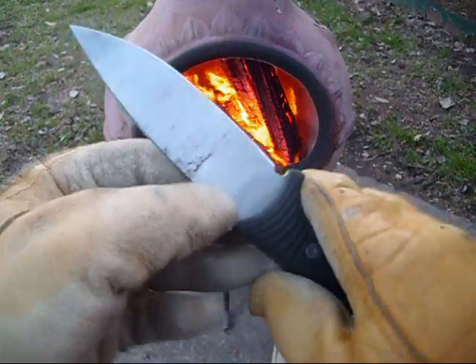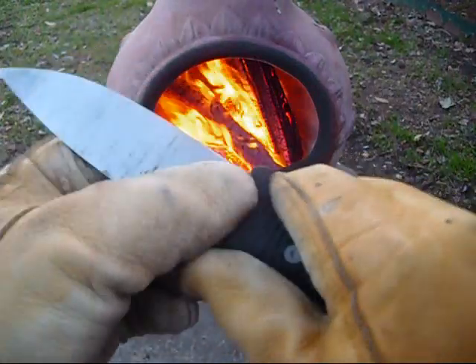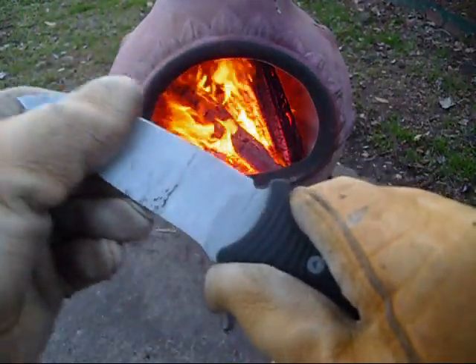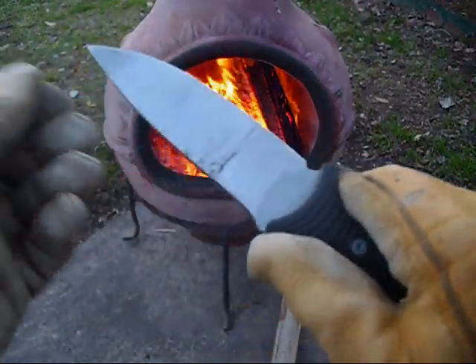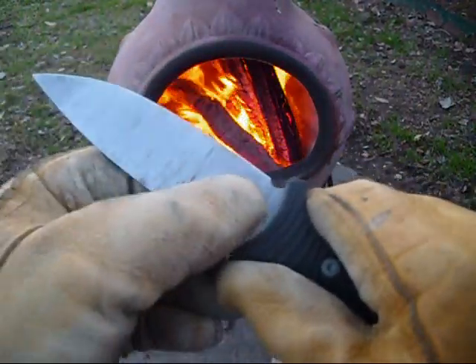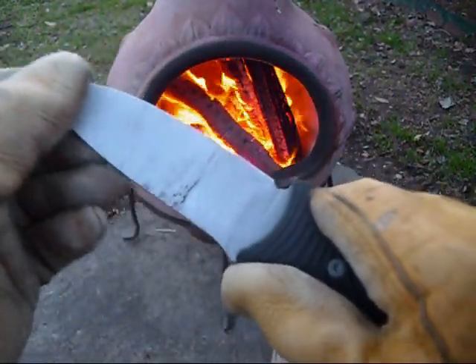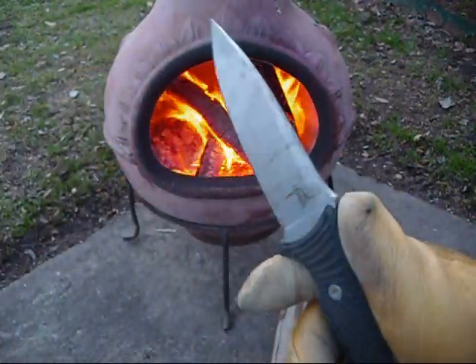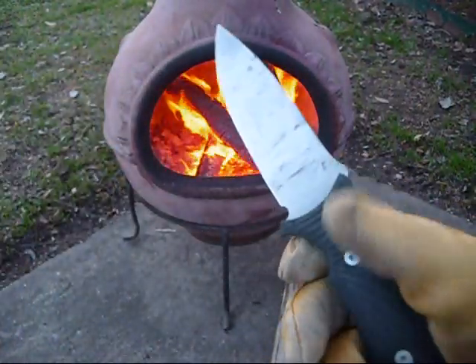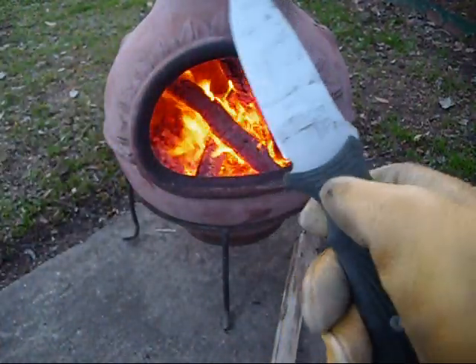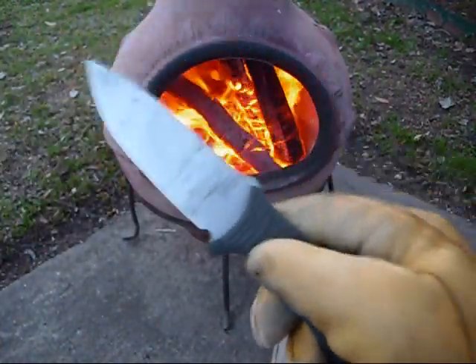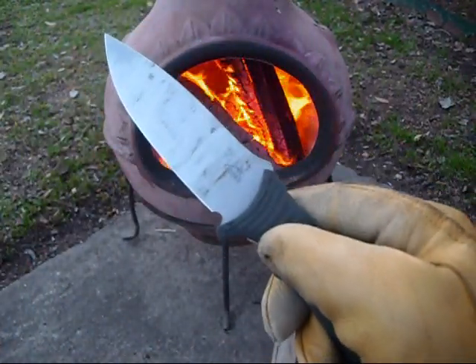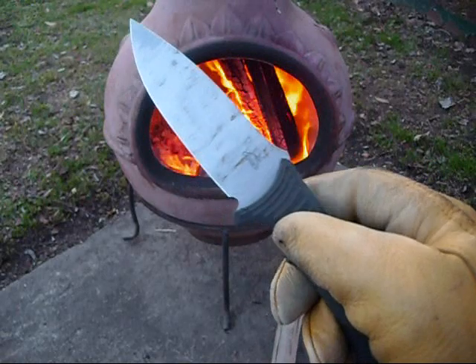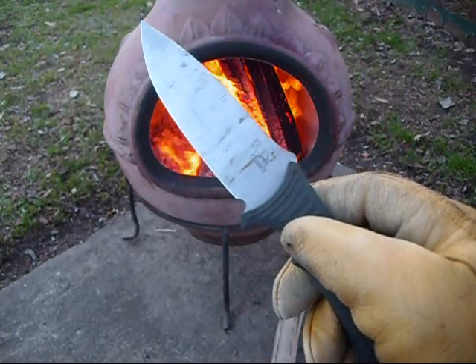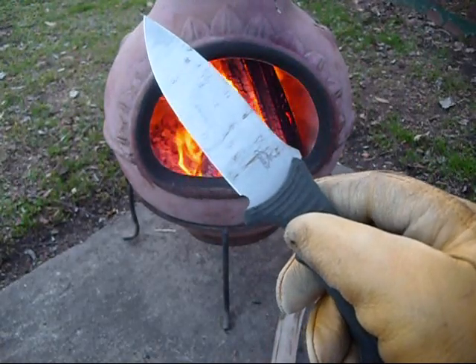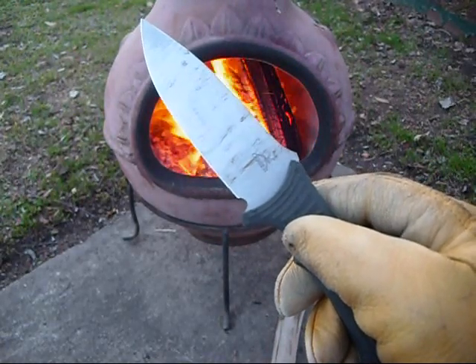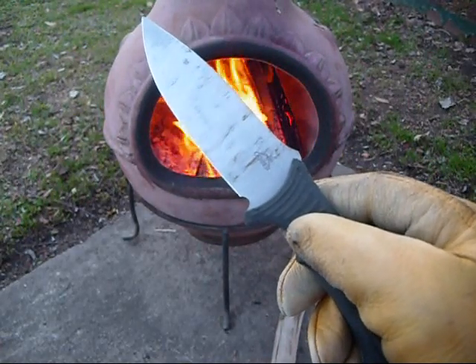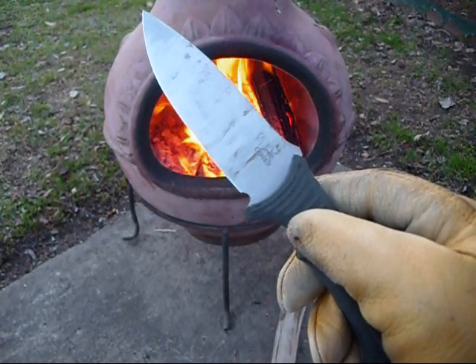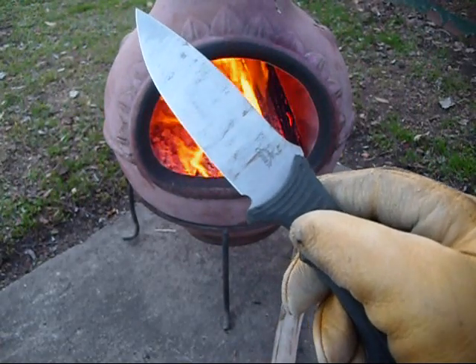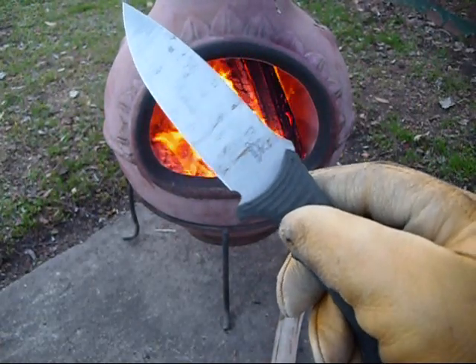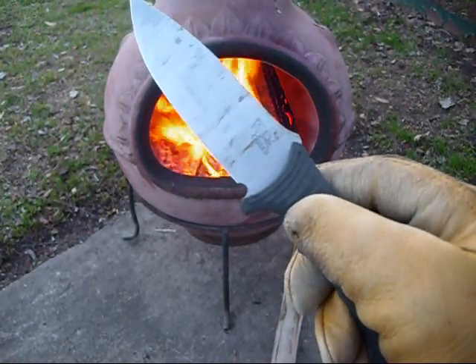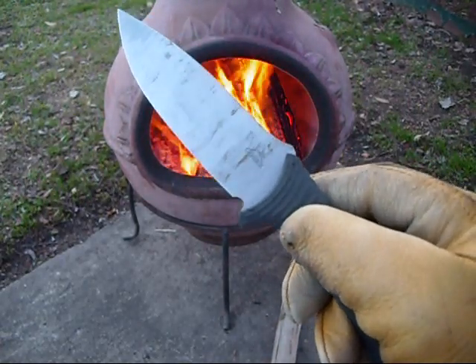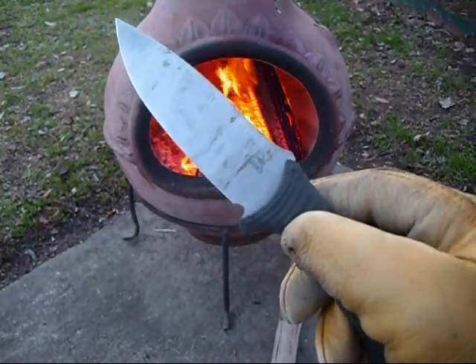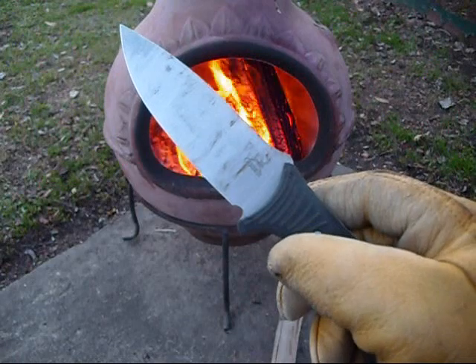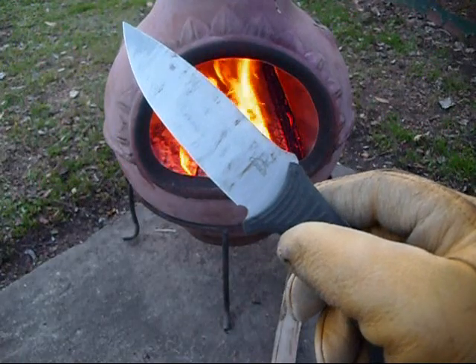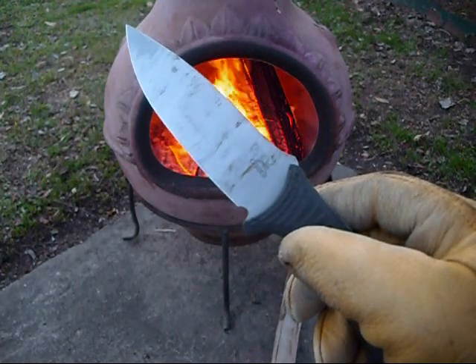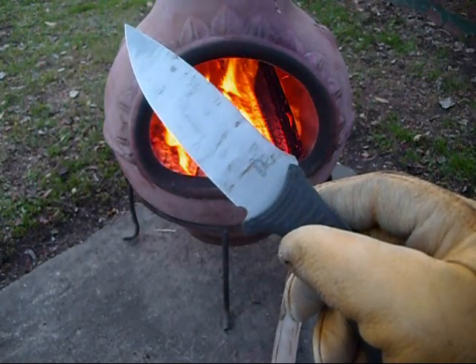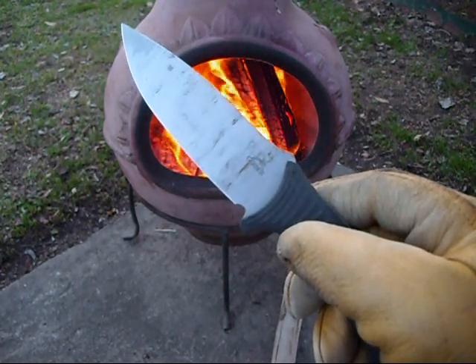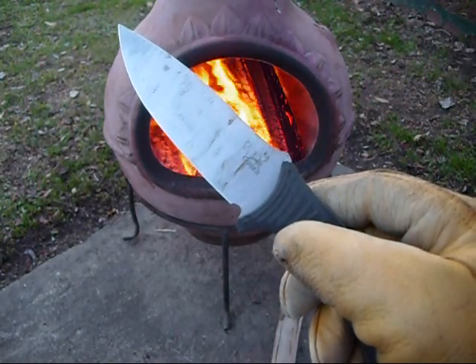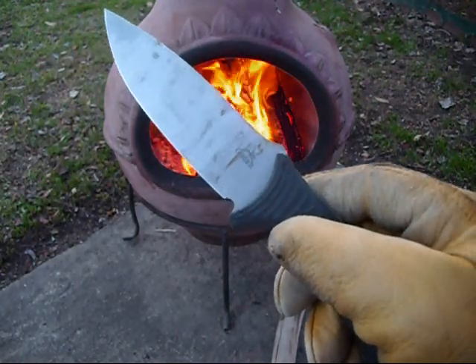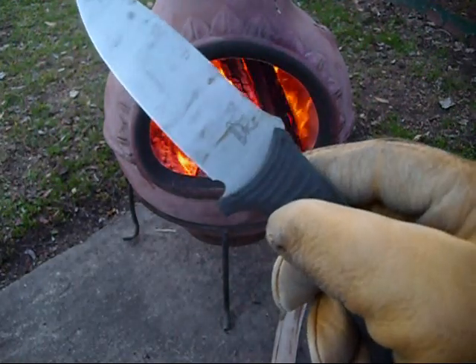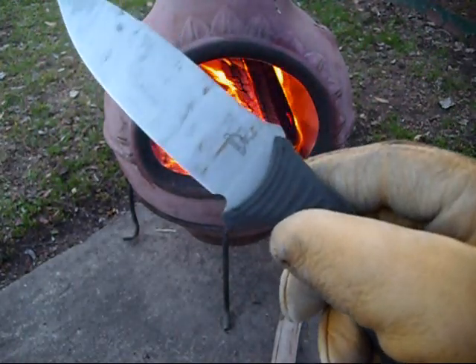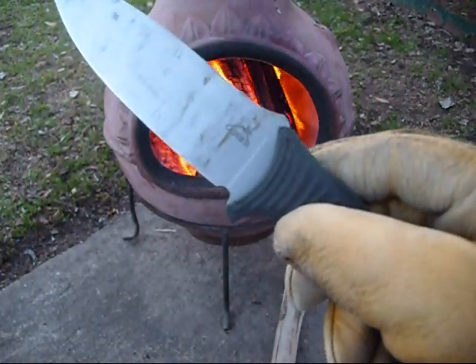Now just to start off, let me just tell you that this knife is a bad motor scooter. You can get this knife for 30 bucks. That's money well spent — I guarantee it.